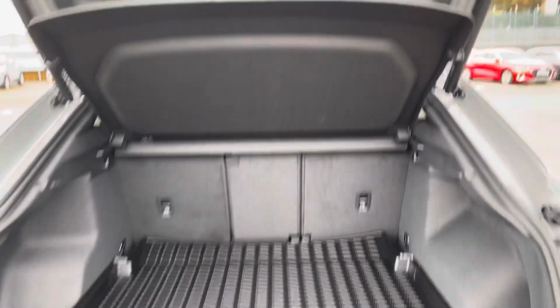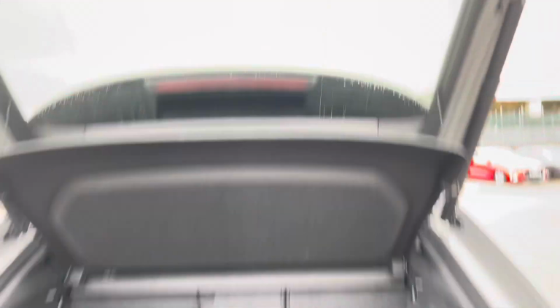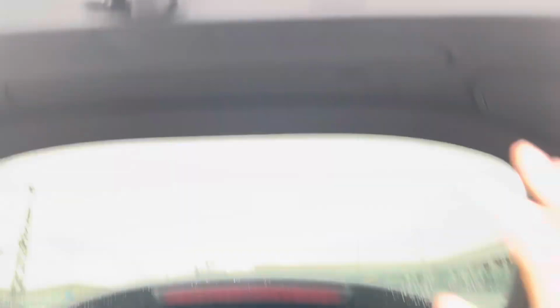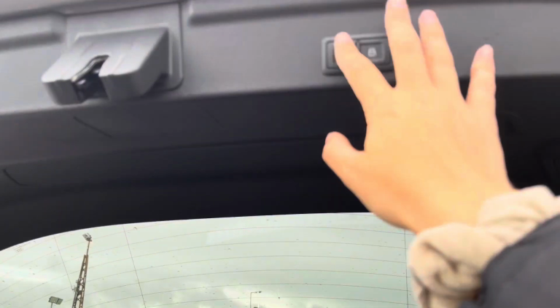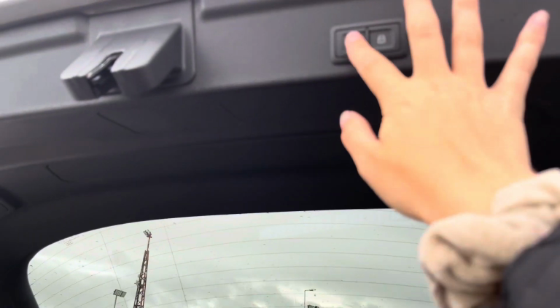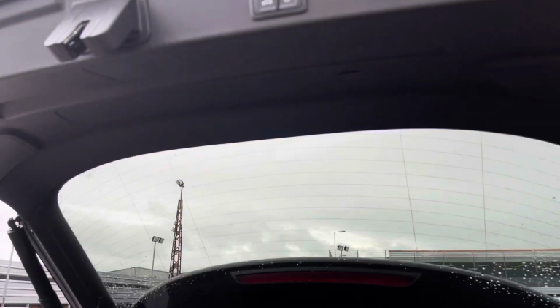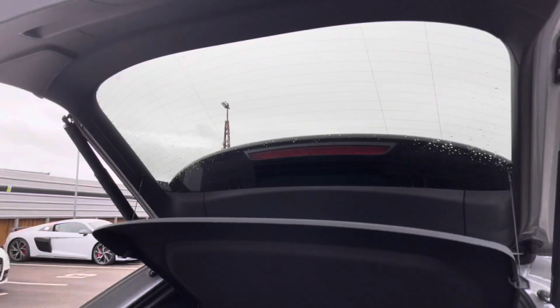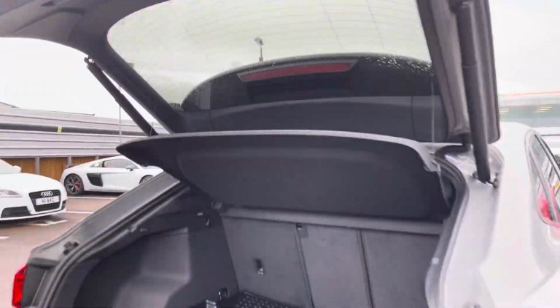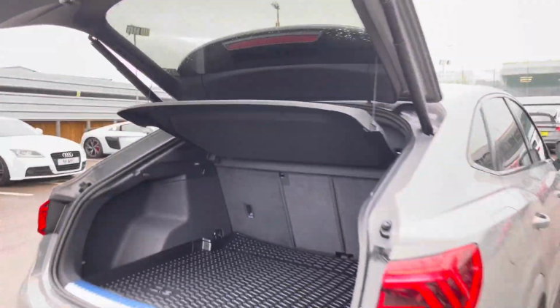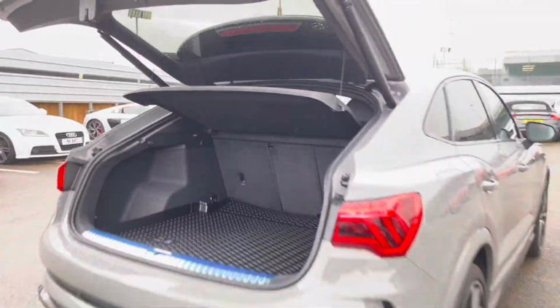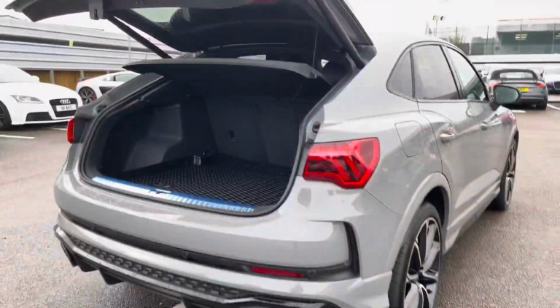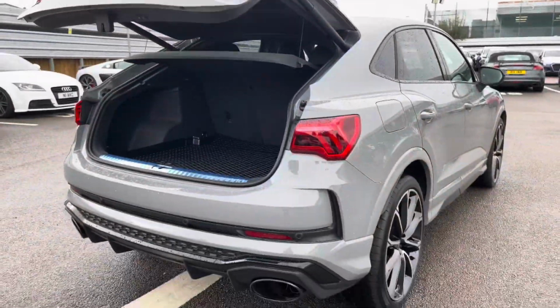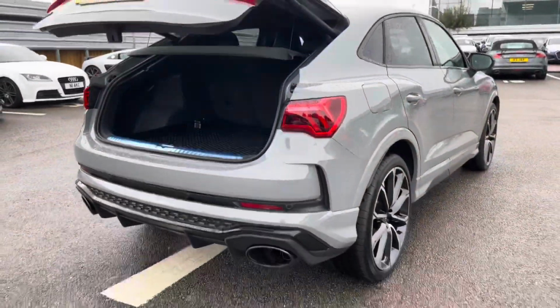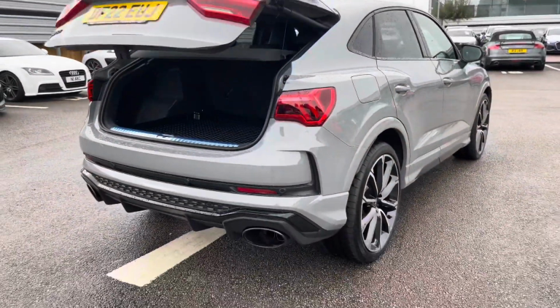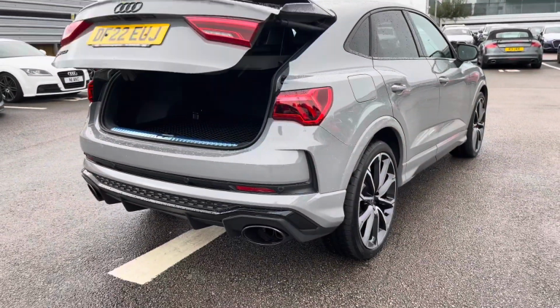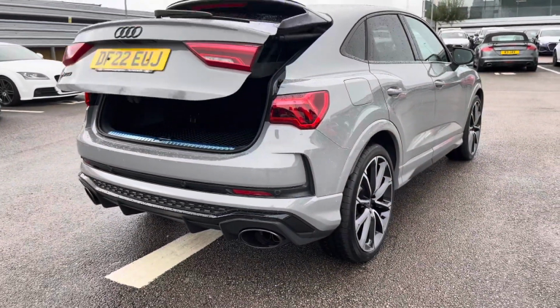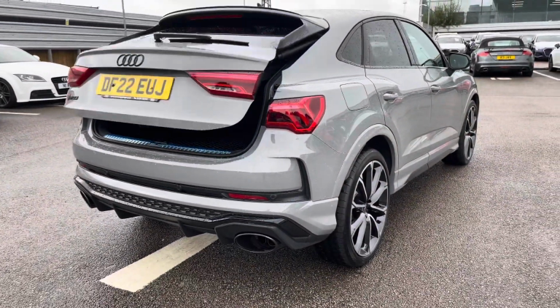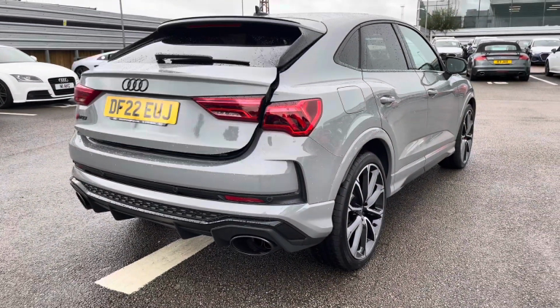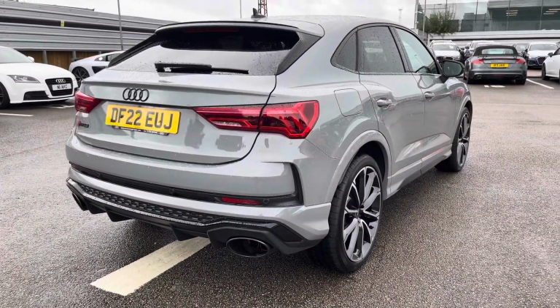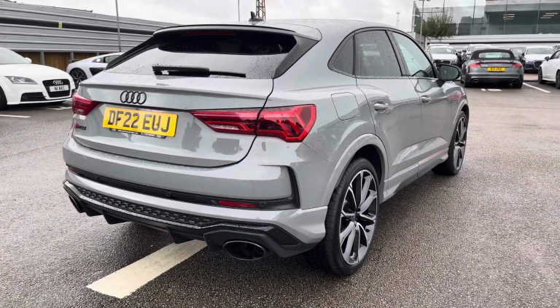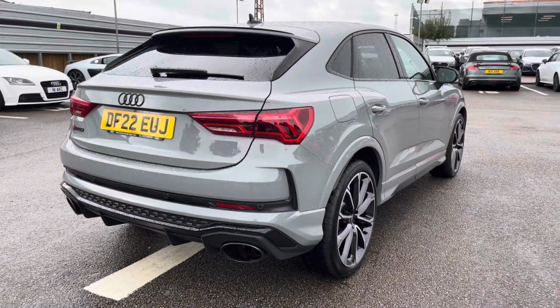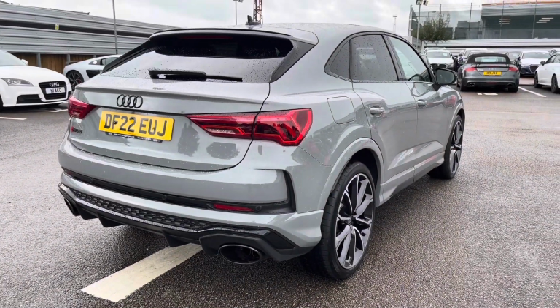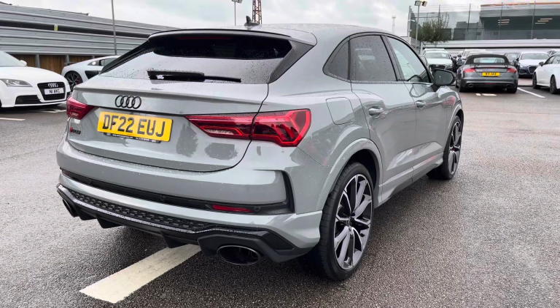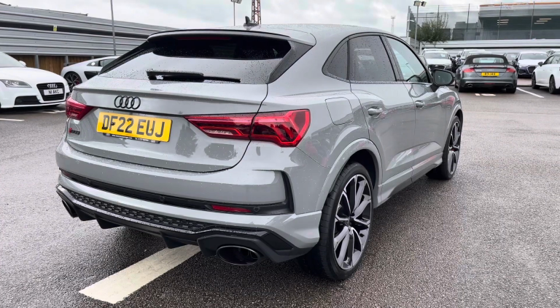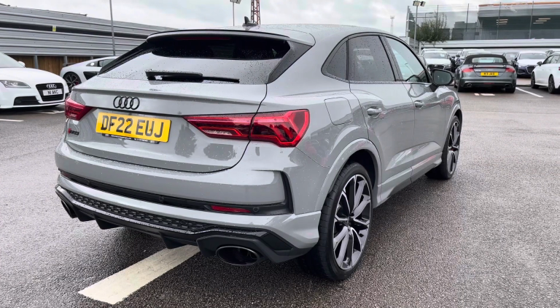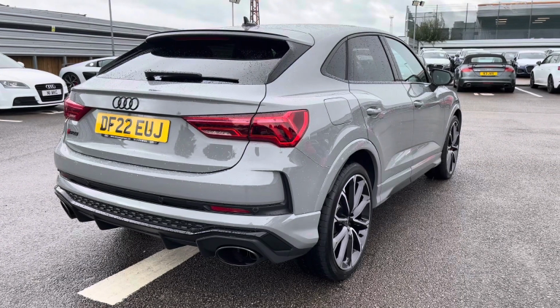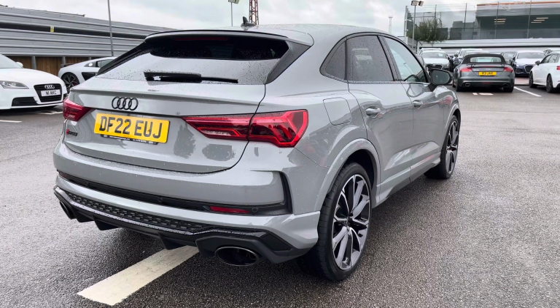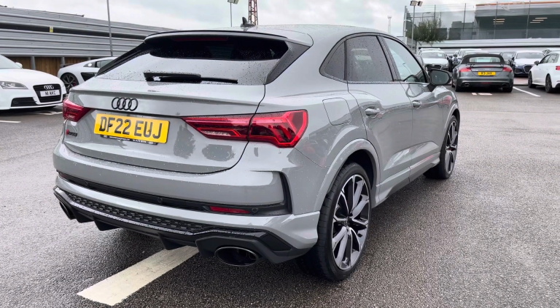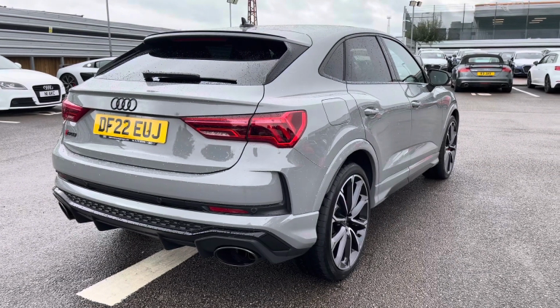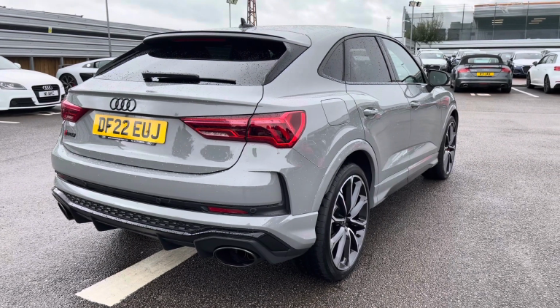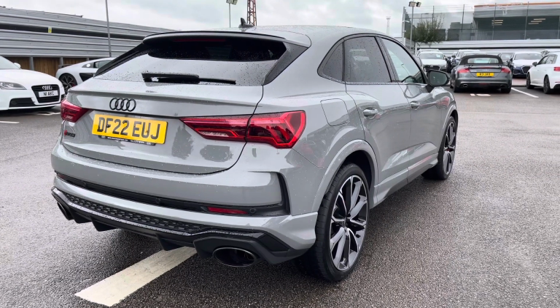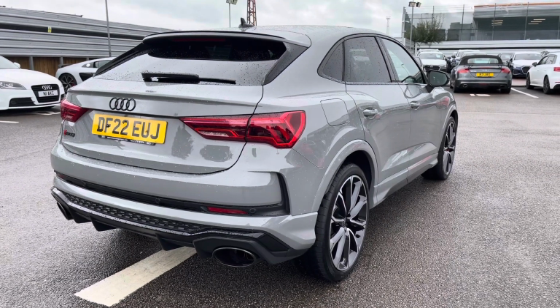A push button on the bottom of the boot lid and the boot will electronically close for you. I'll just give you a moment to really appreciate the stunning Nardo grey paintwork finish on this vehicle.